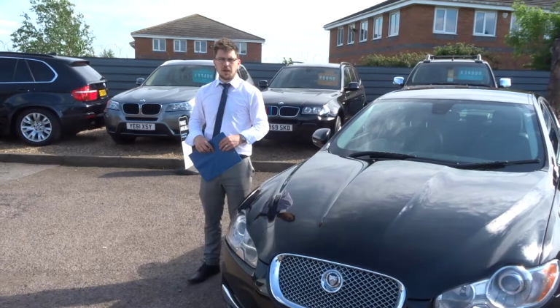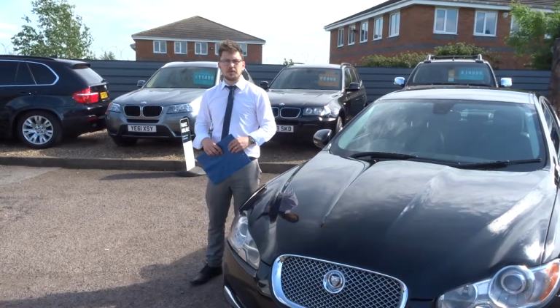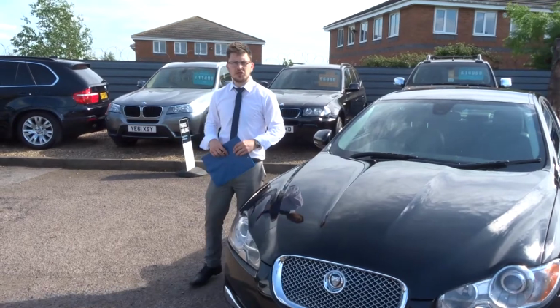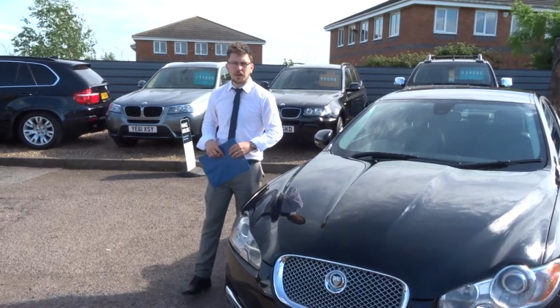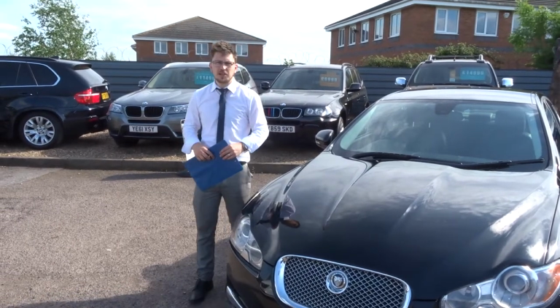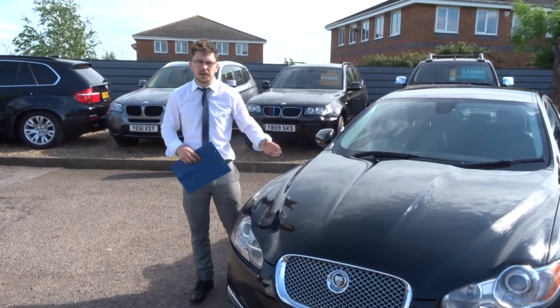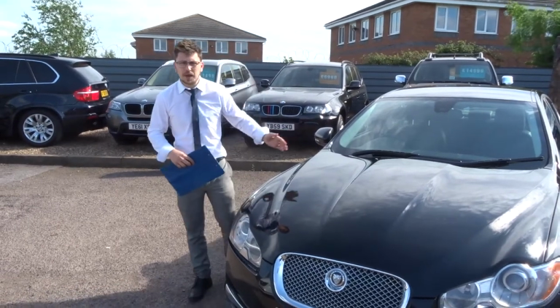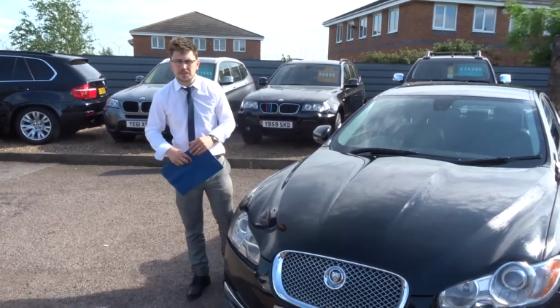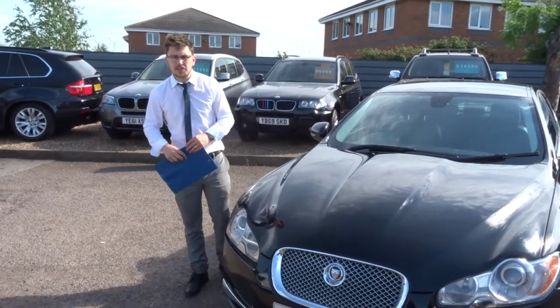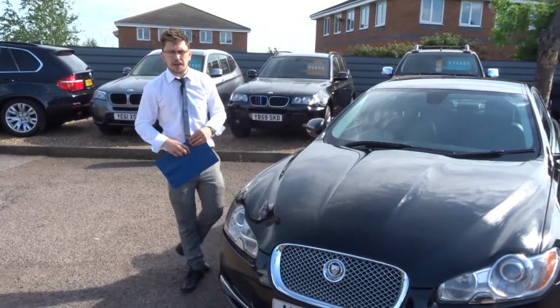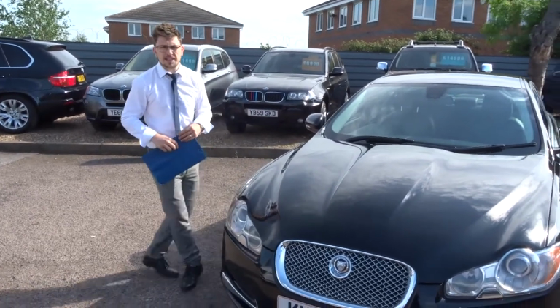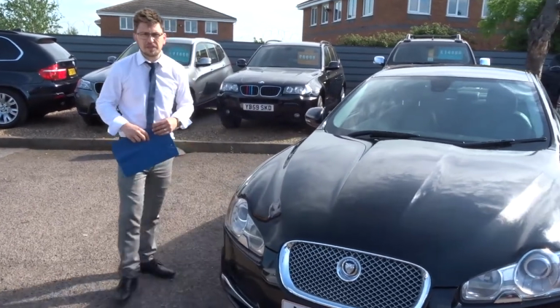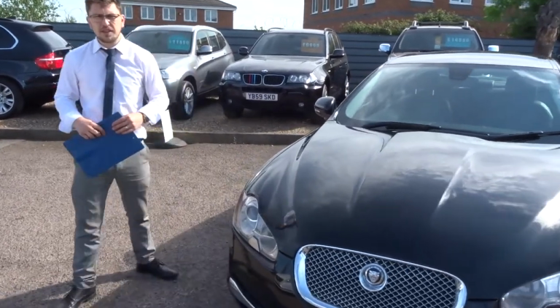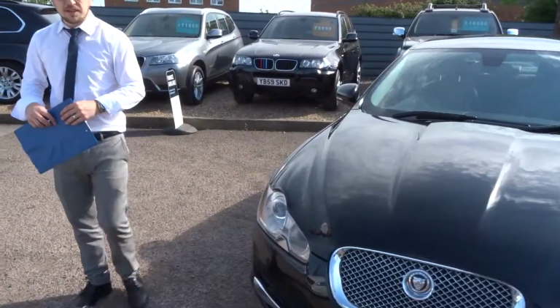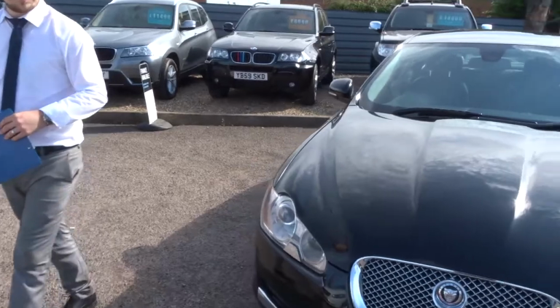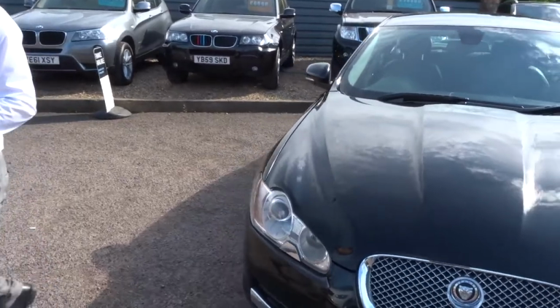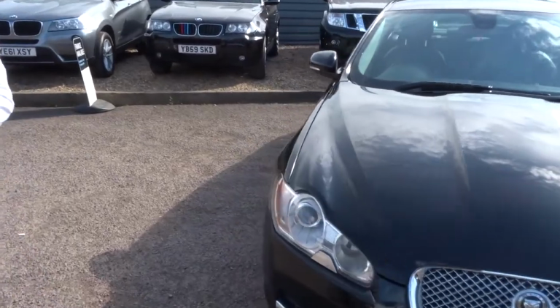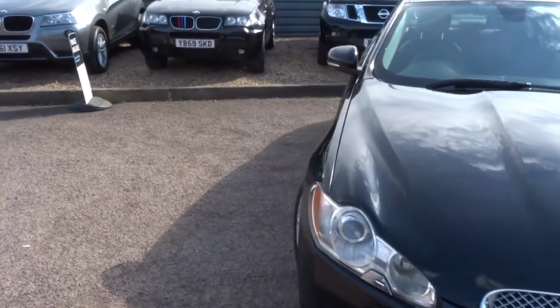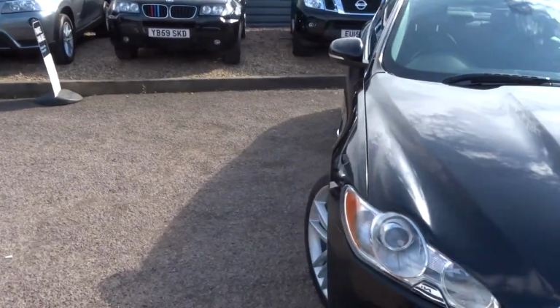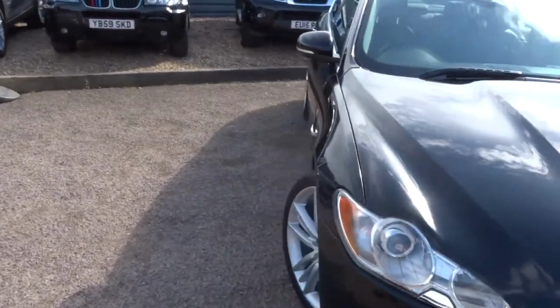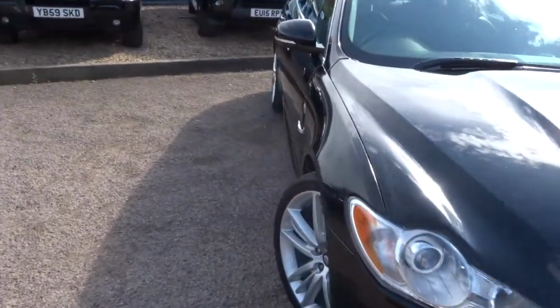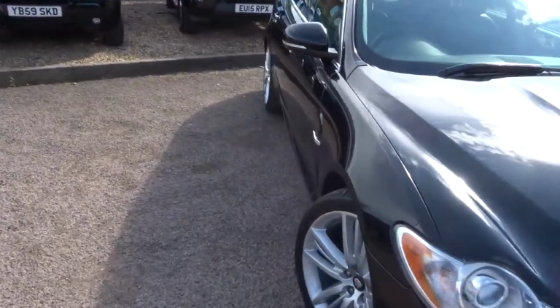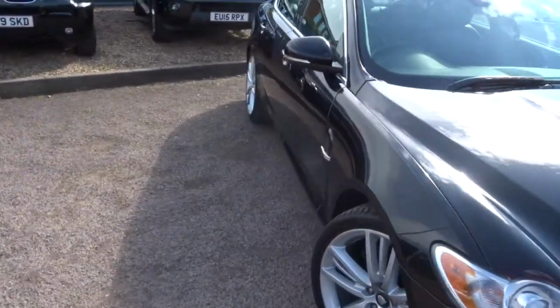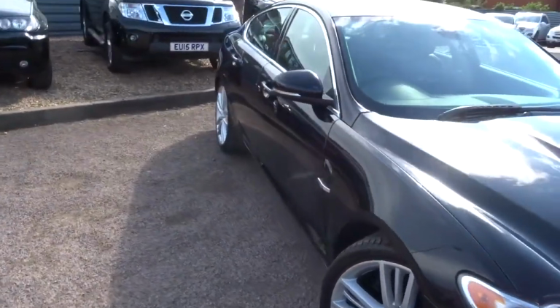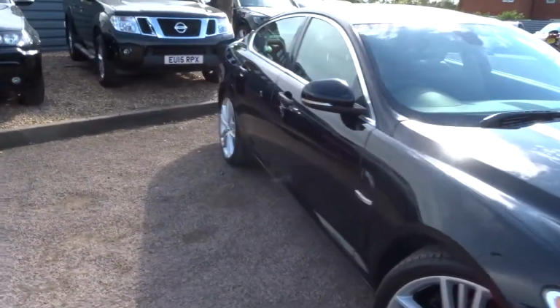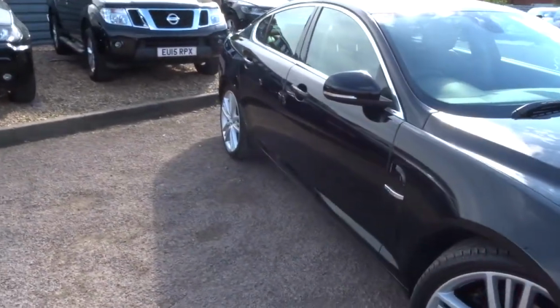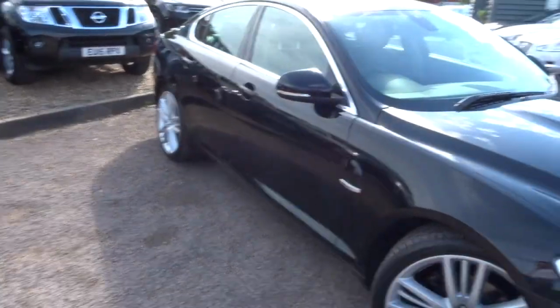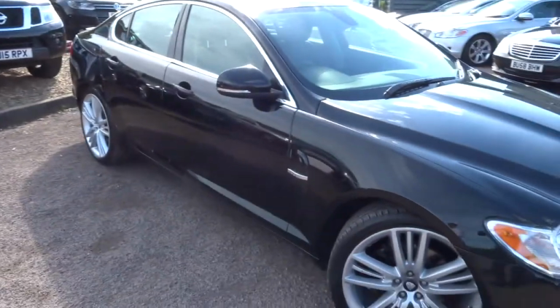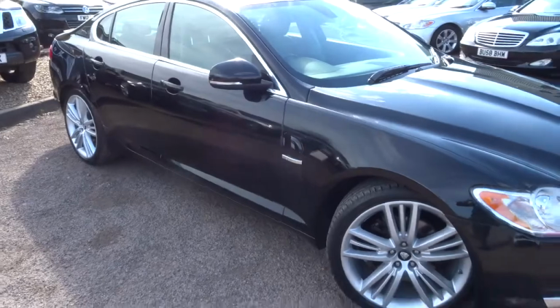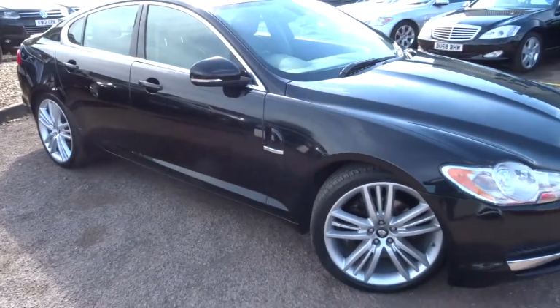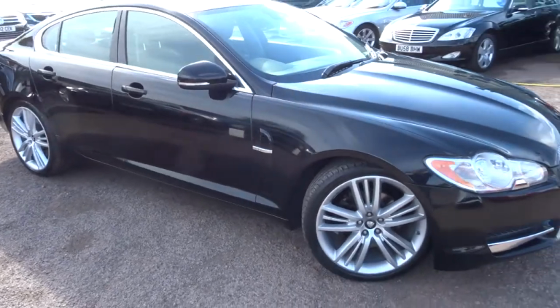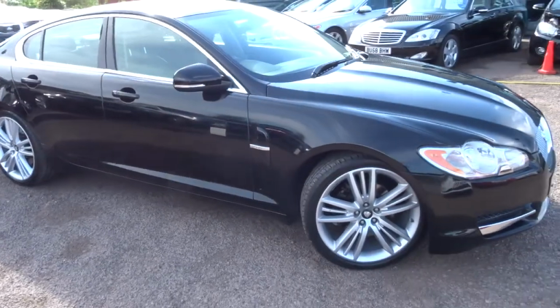Welcome to Country Car. My name is Tom and here we have a Stelling Jaguar XF. I'm going to walk around the car and show you a few of the features the car has got to offer.